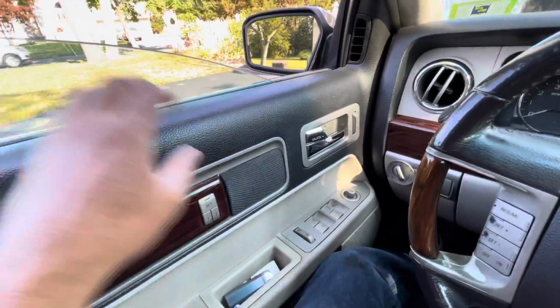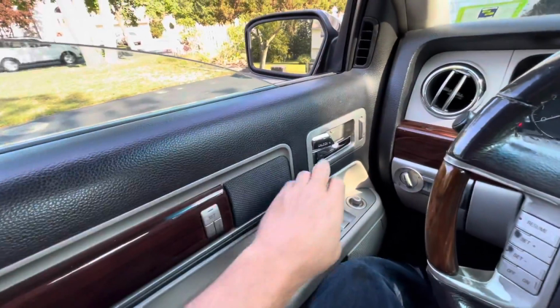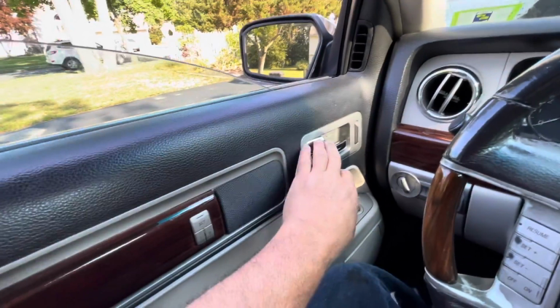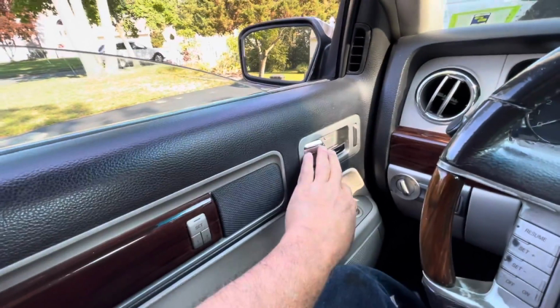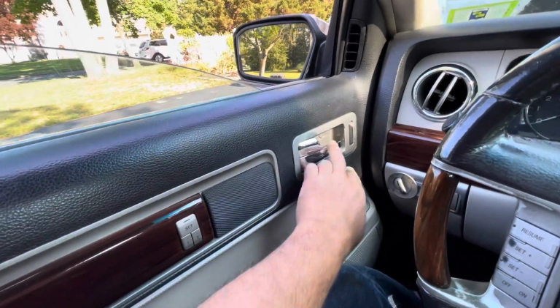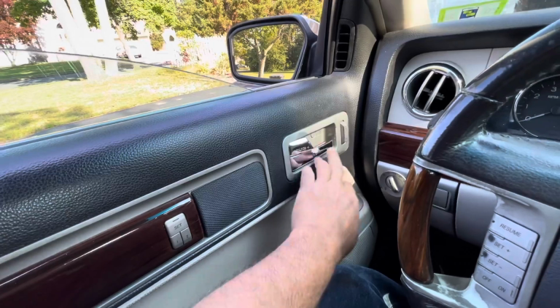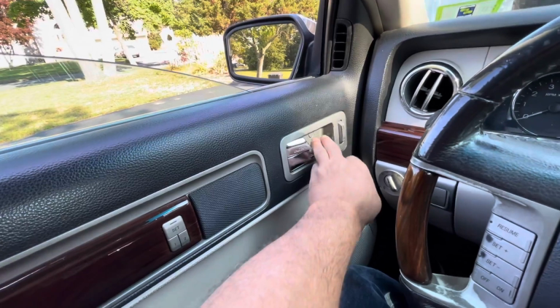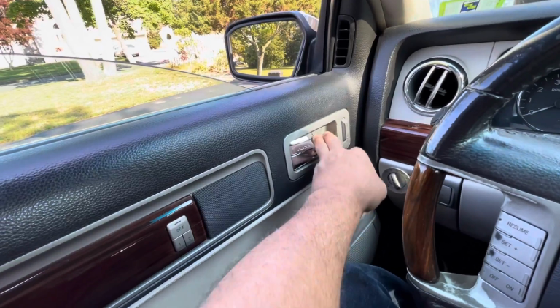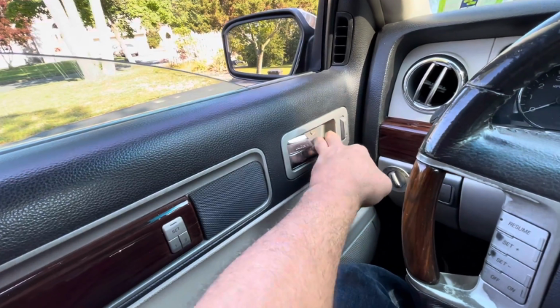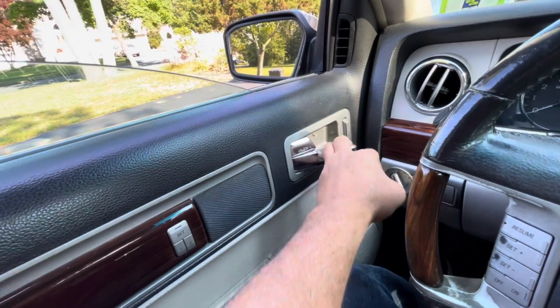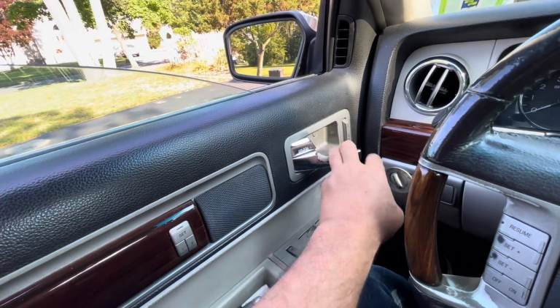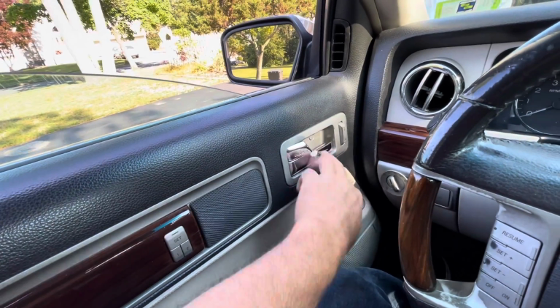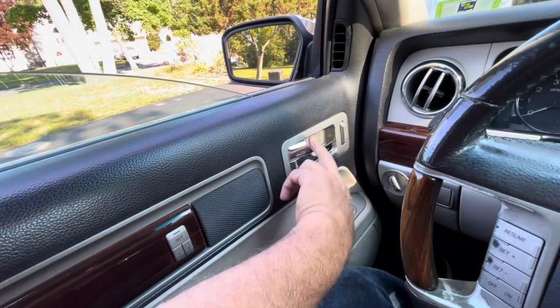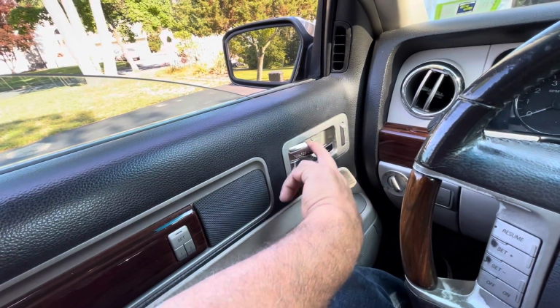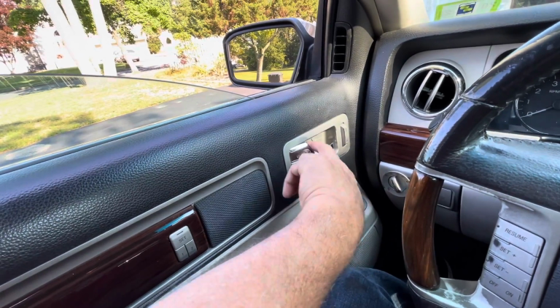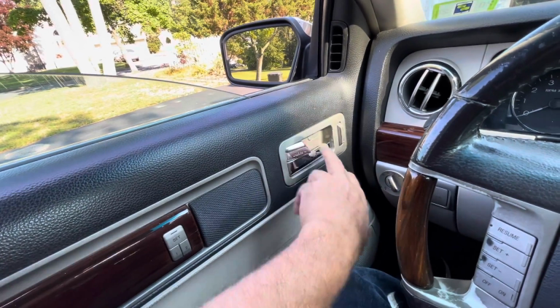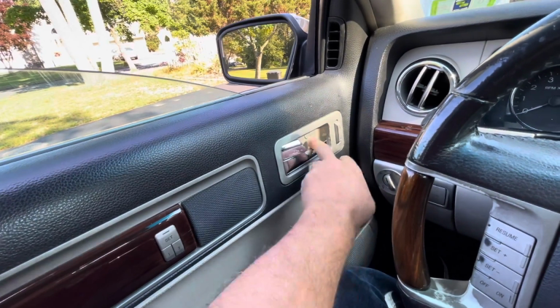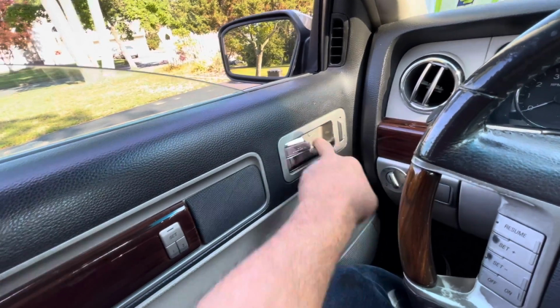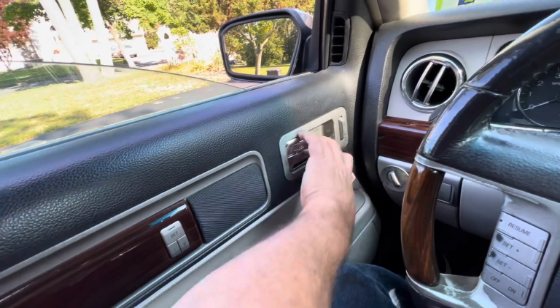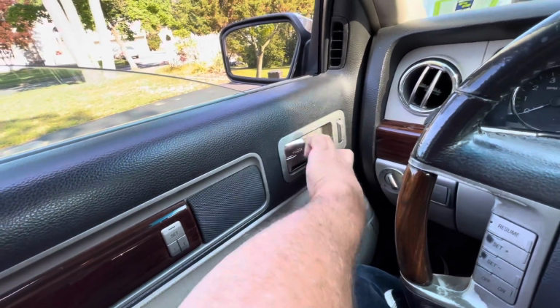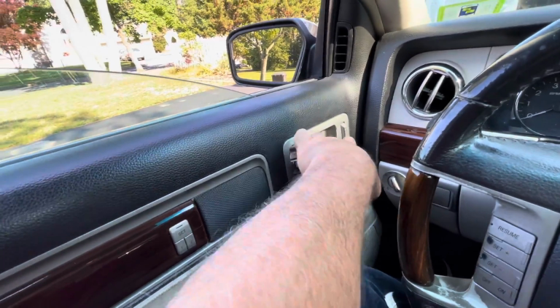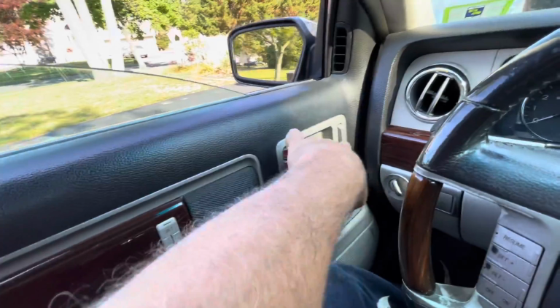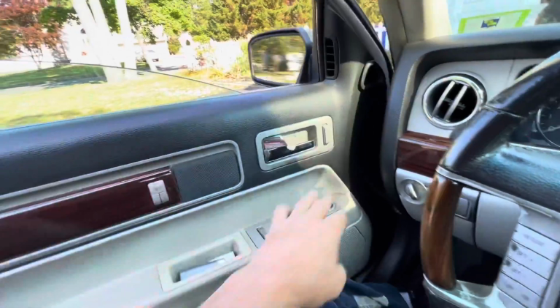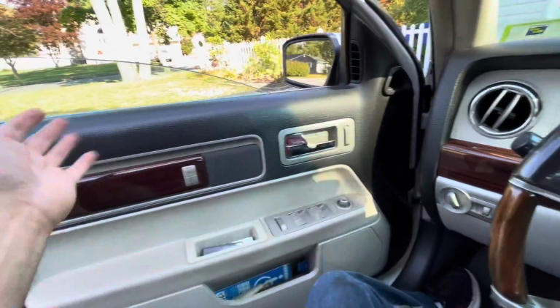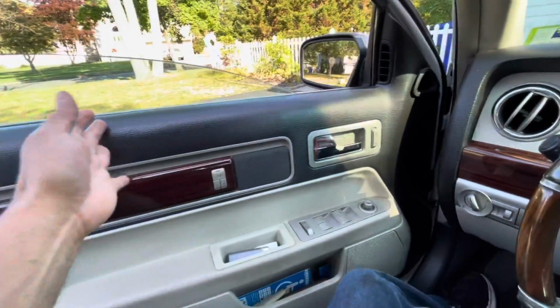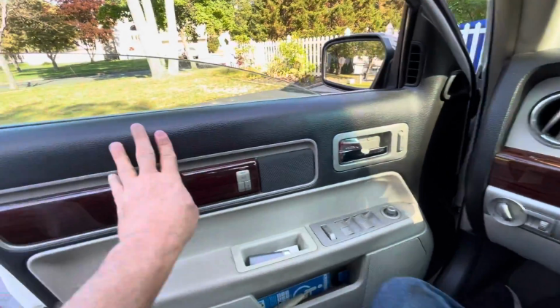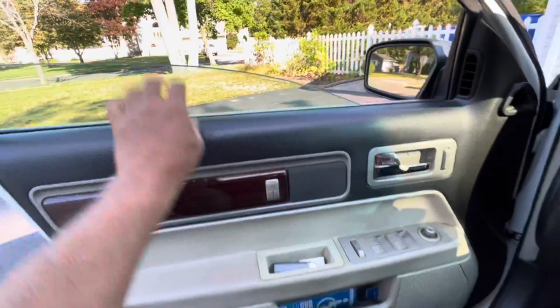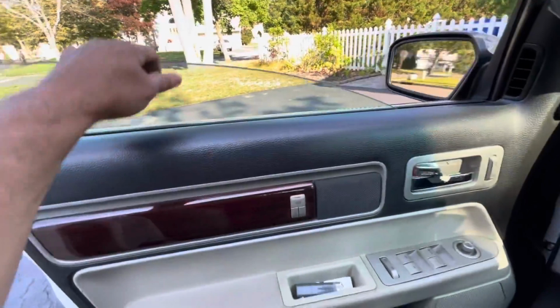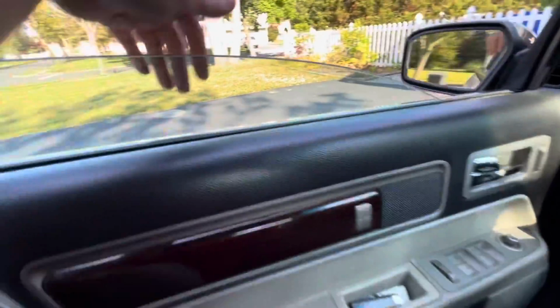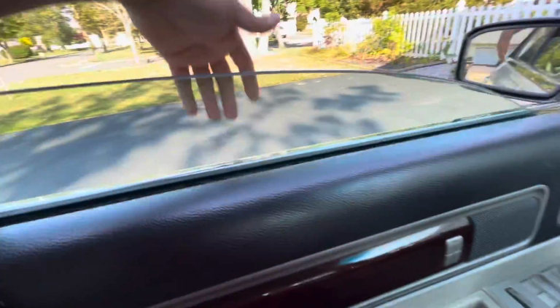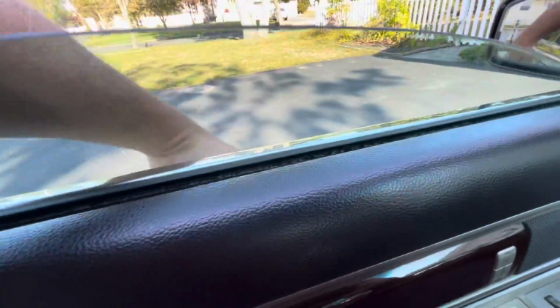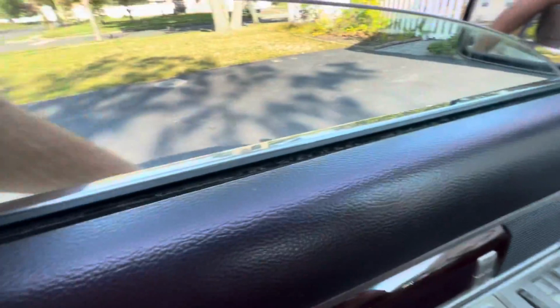A trick you can do in the meantime while you get the part is to pull this and this at the same time. If you do this, it opens. It's a lot better than reaching outside.